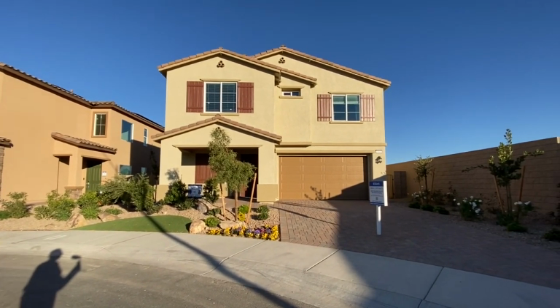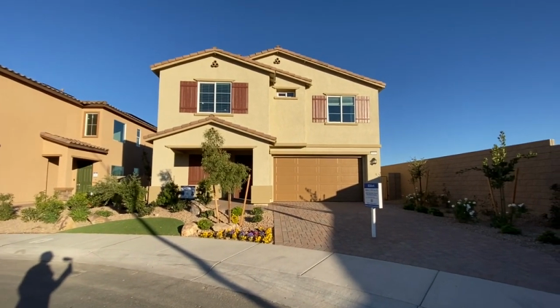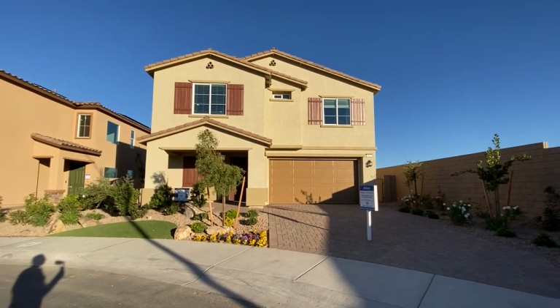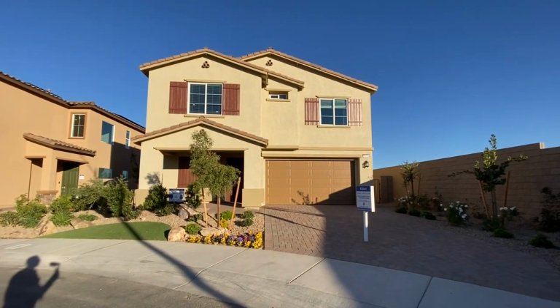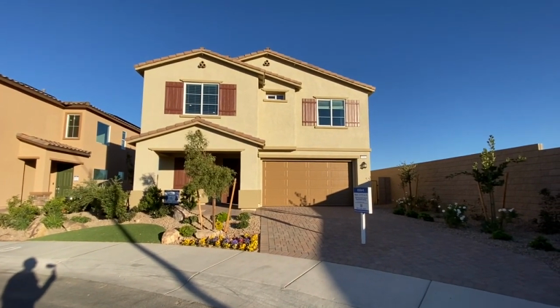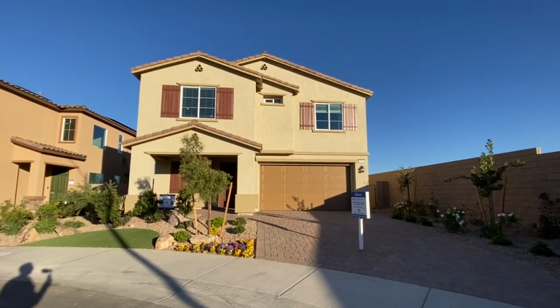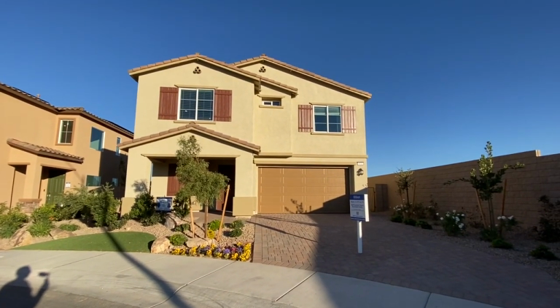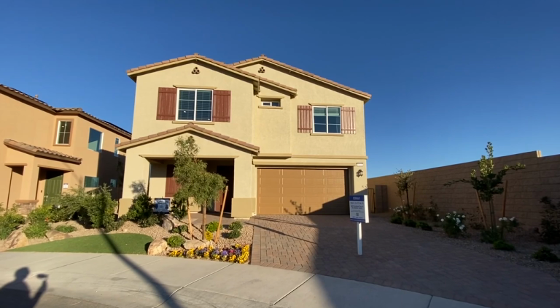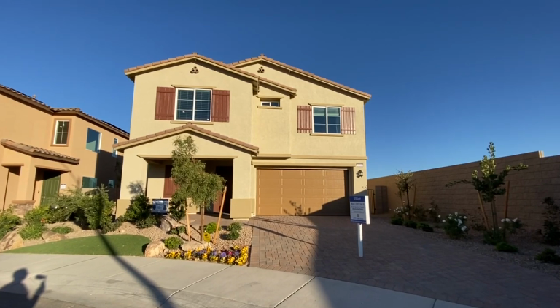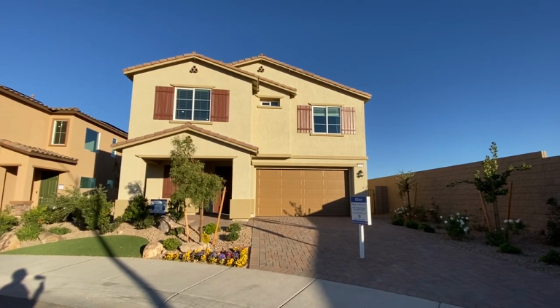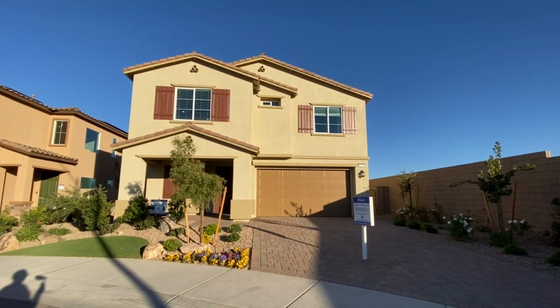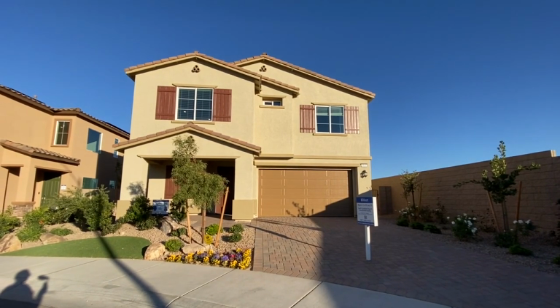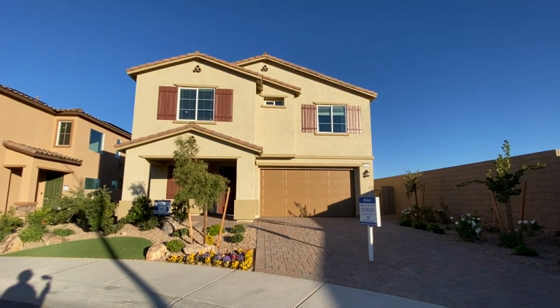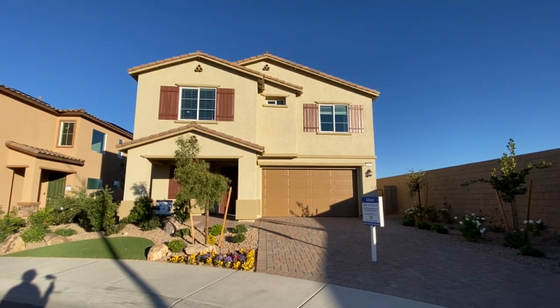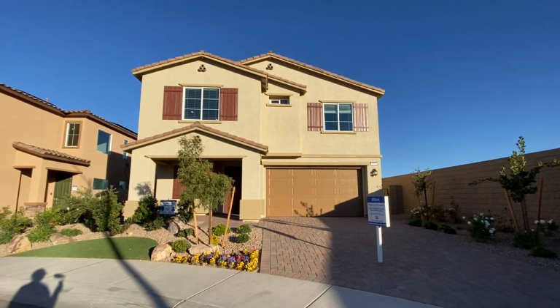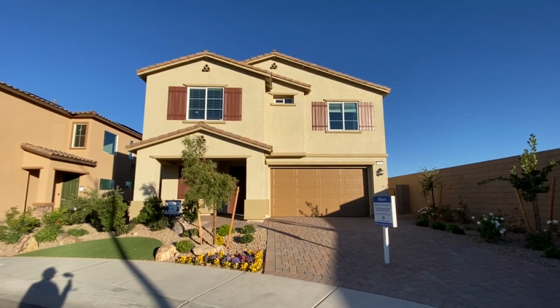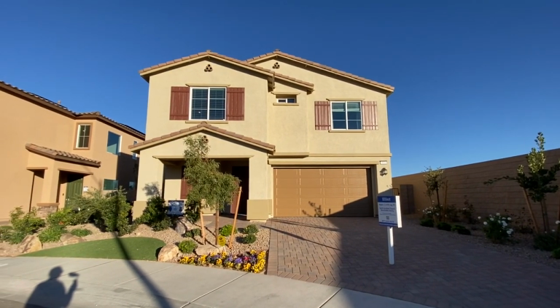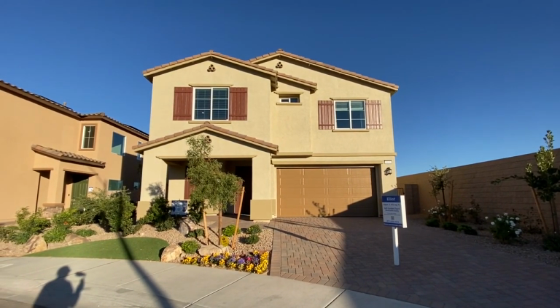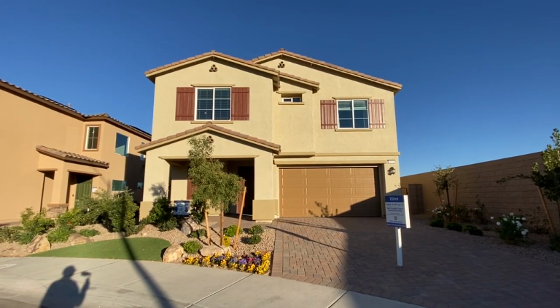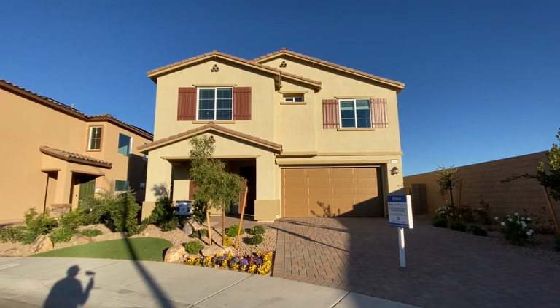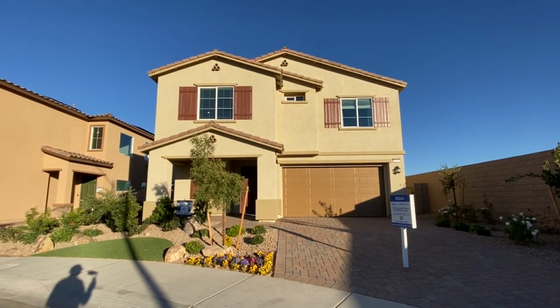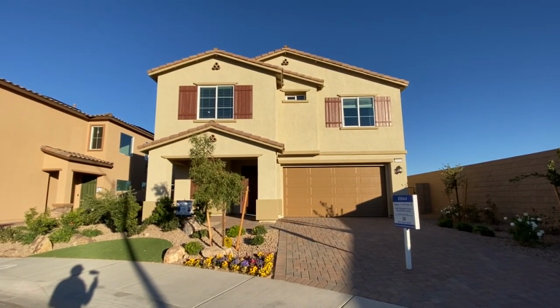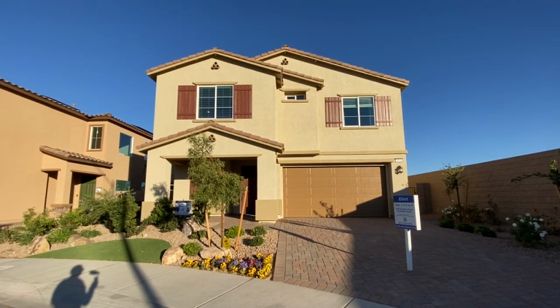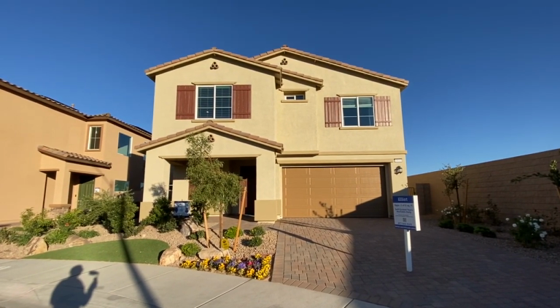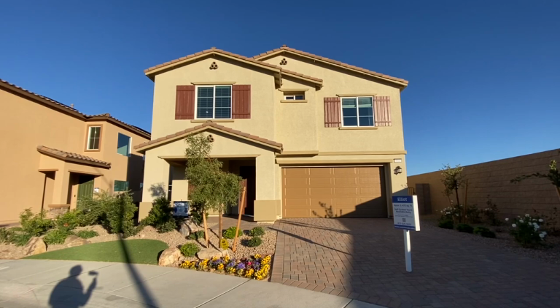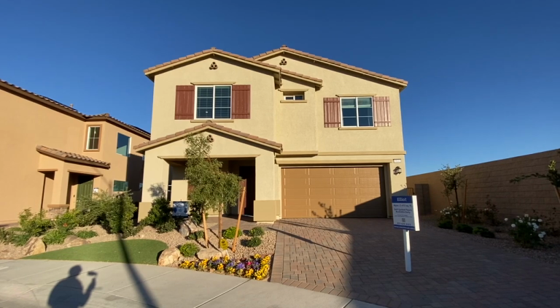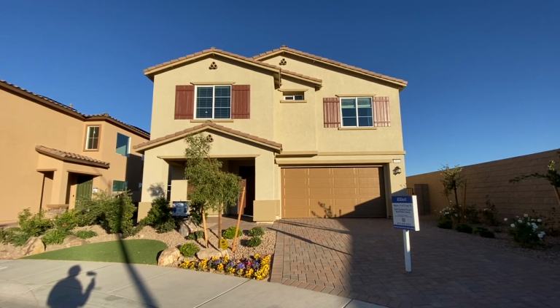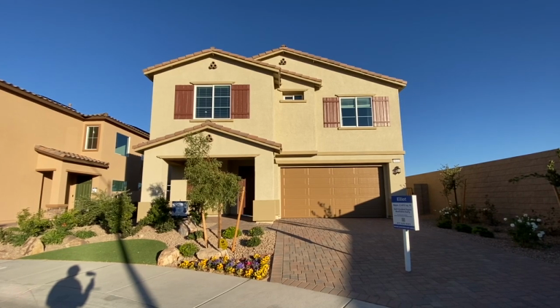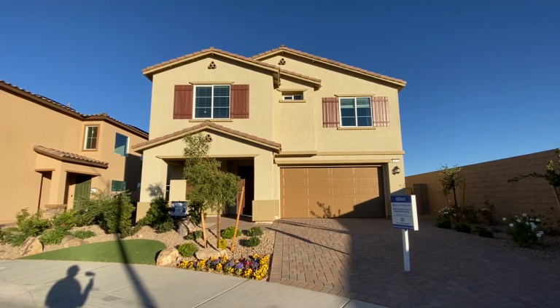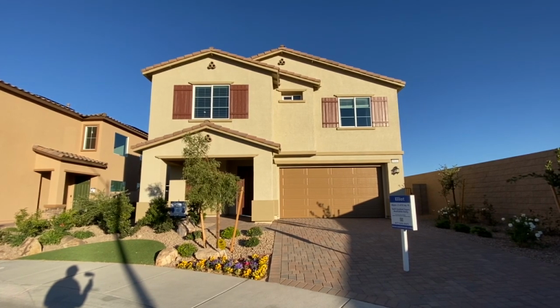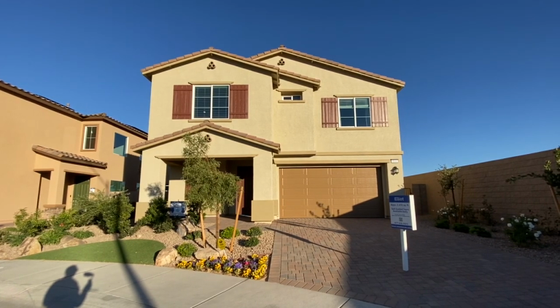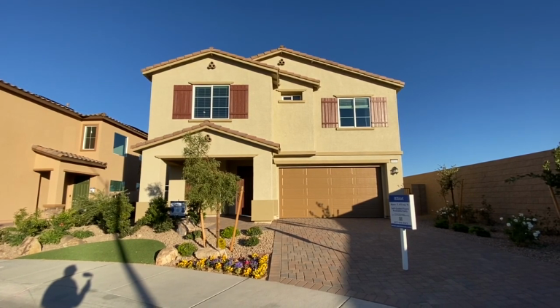It's 2,472 square feet. It is a three-bedroom, two-and-a-half bath, and it starts at $419,990.